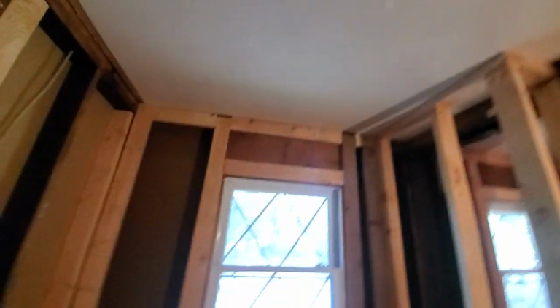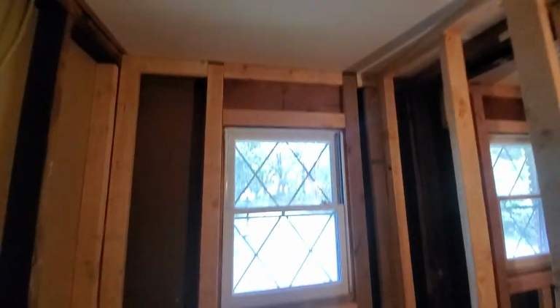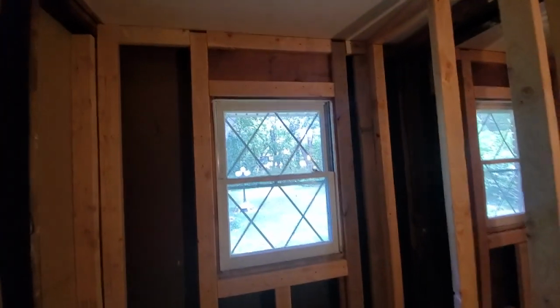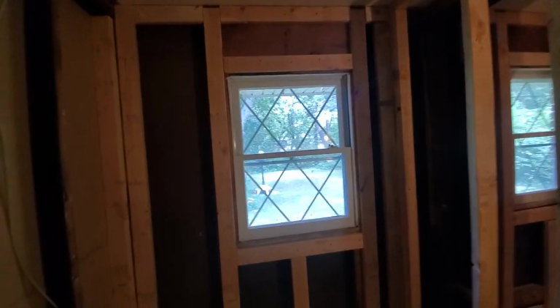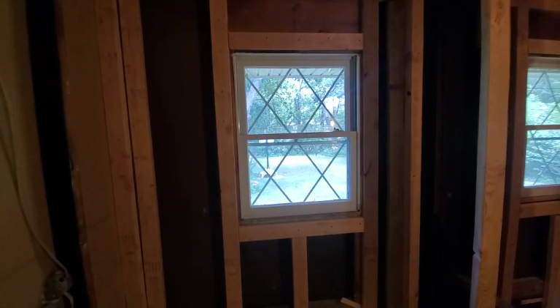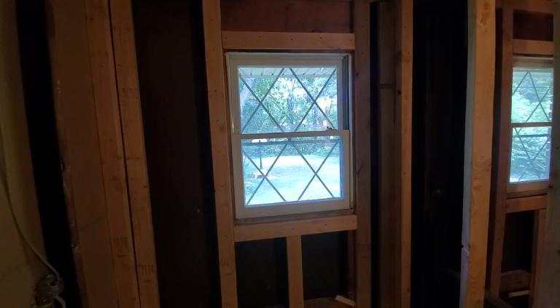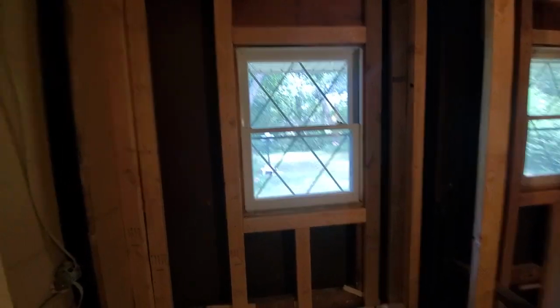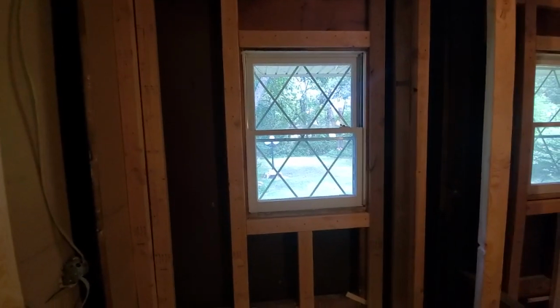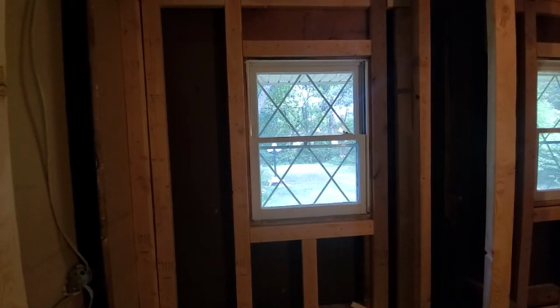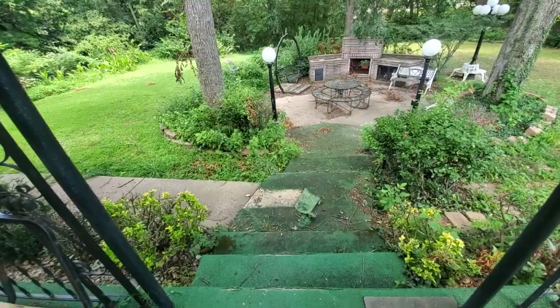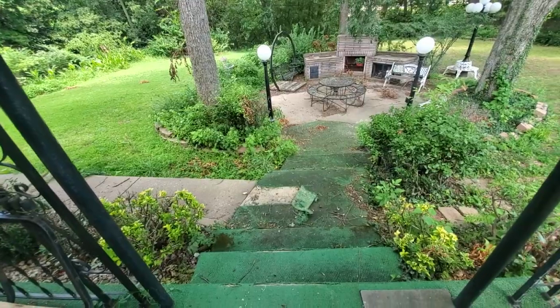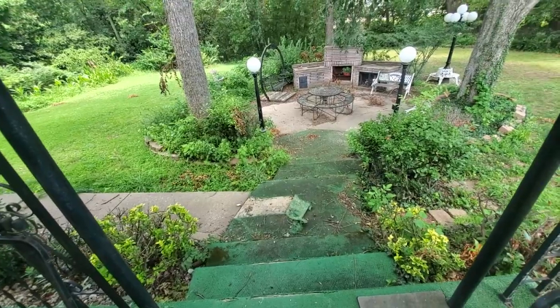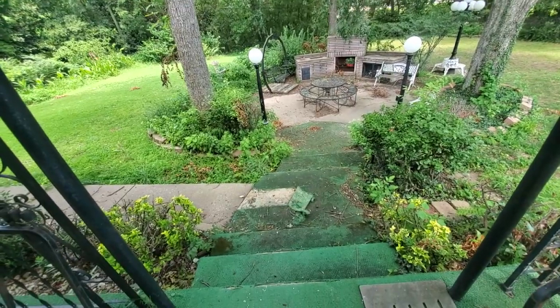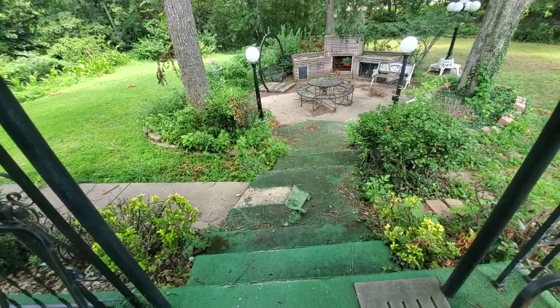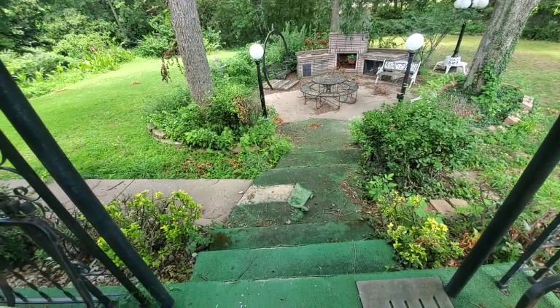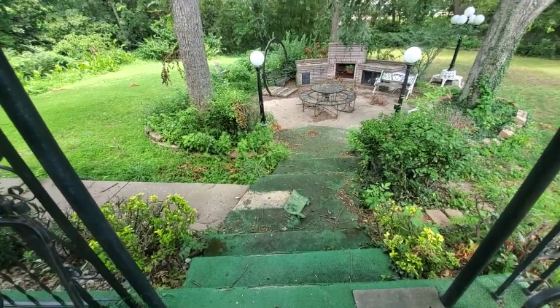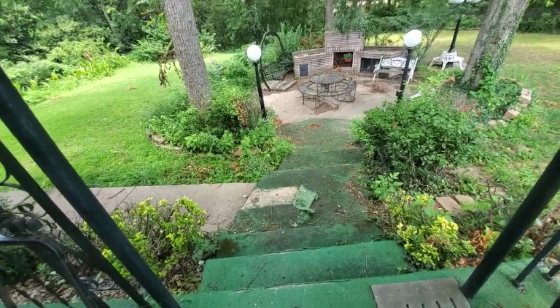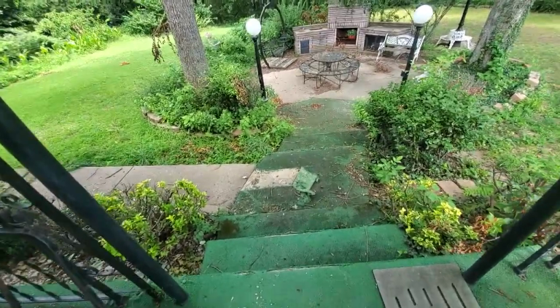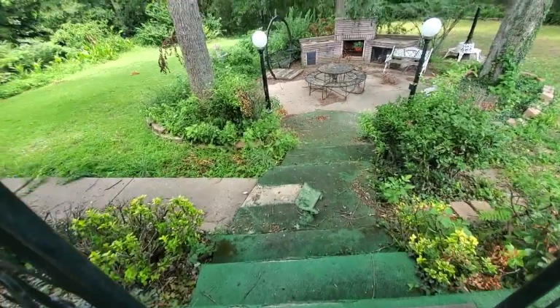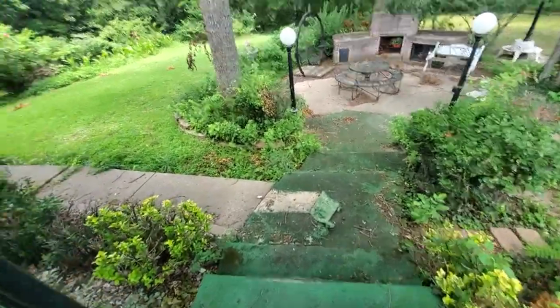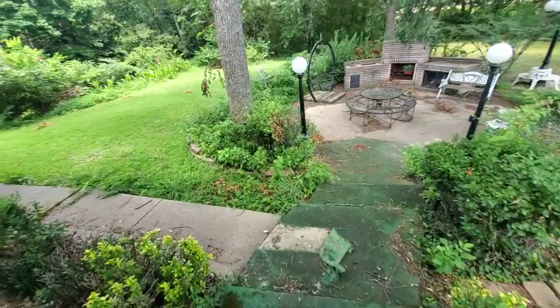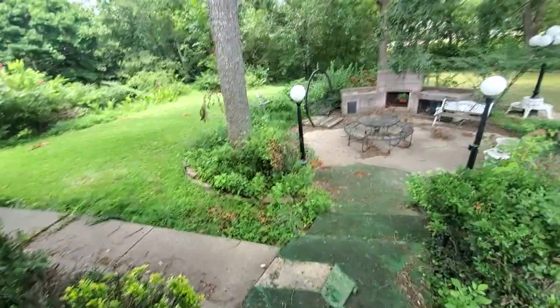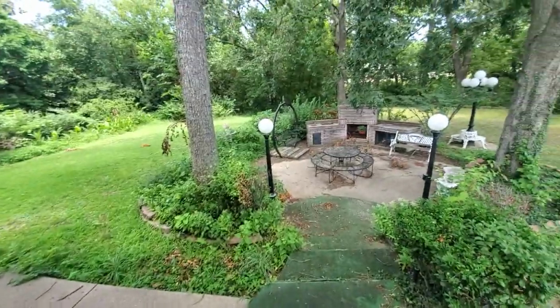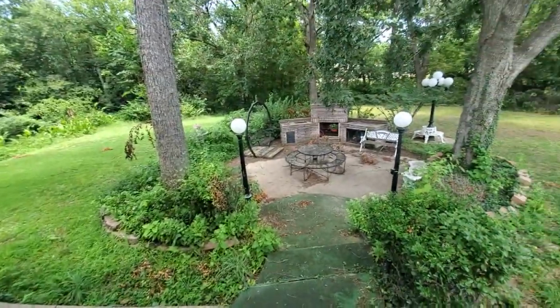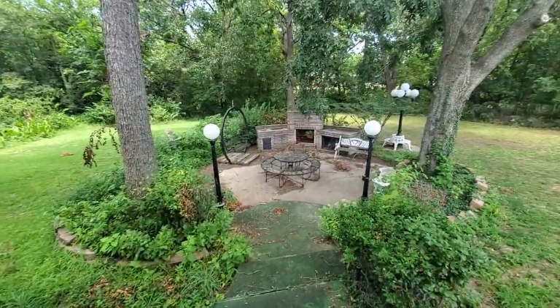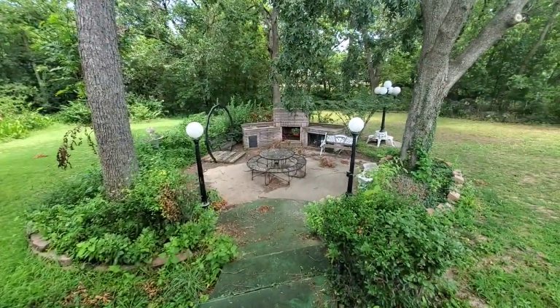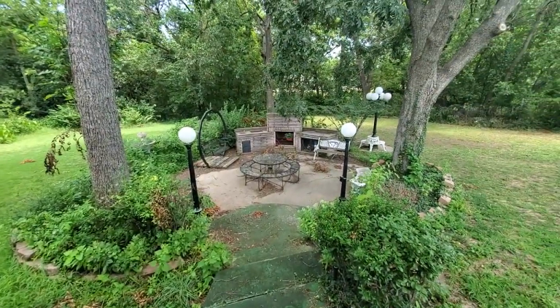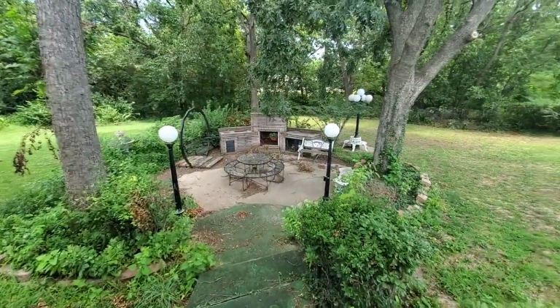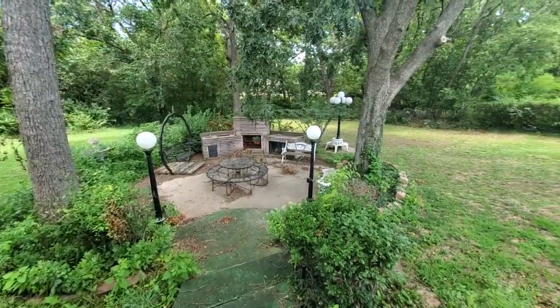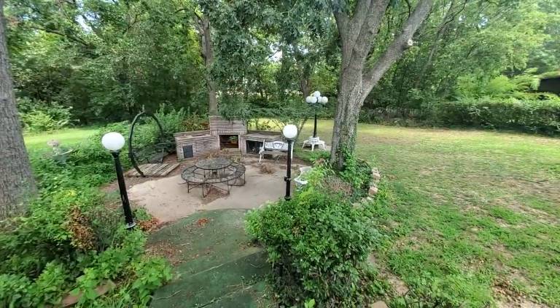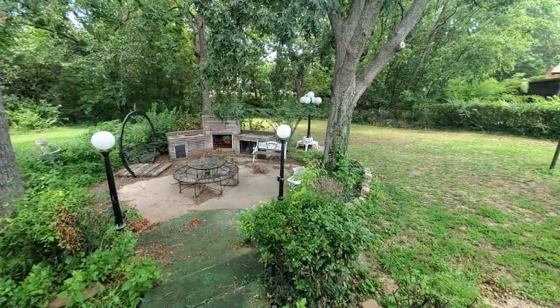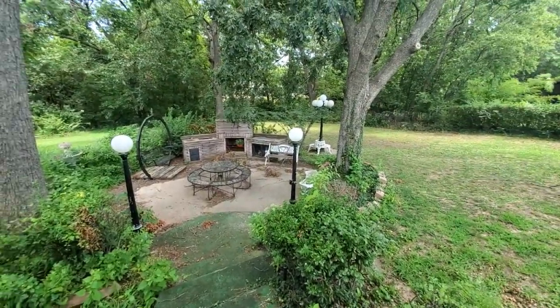Now I'm coming out on the back porch. Would you like to have this for a backyard?